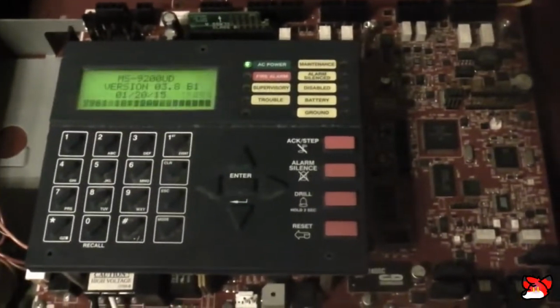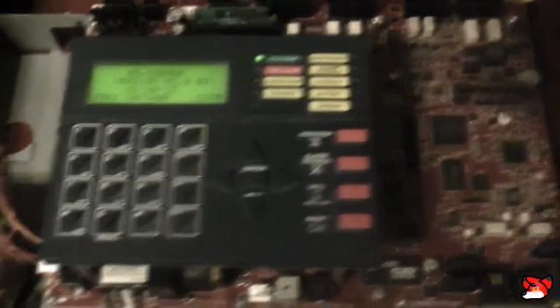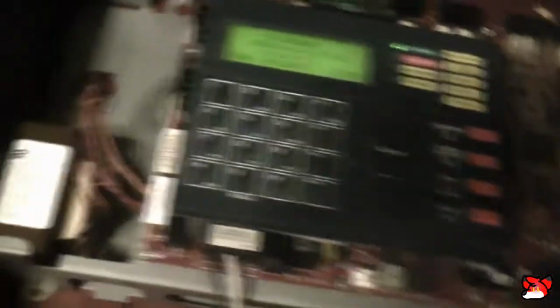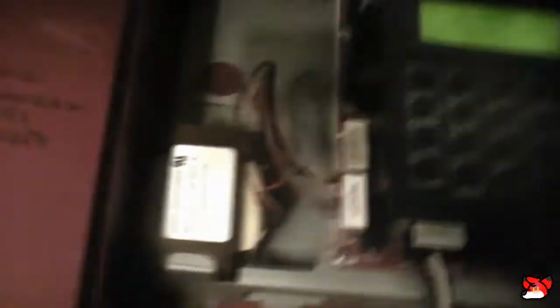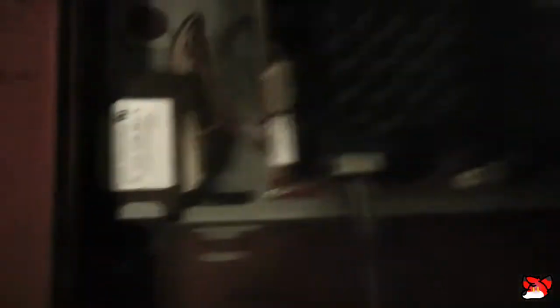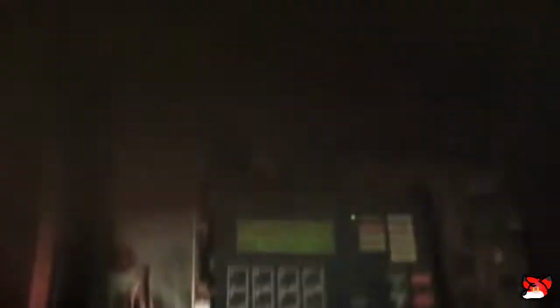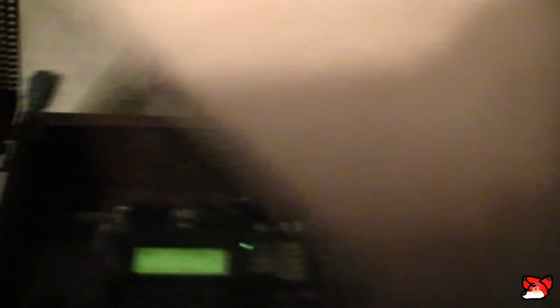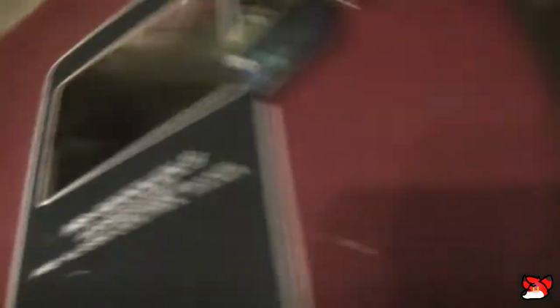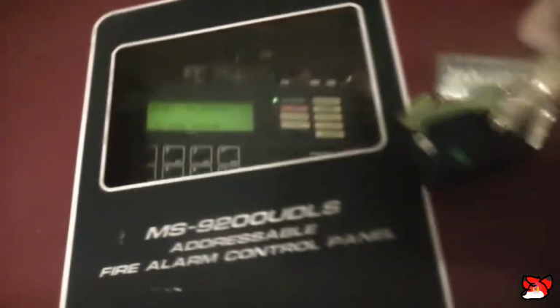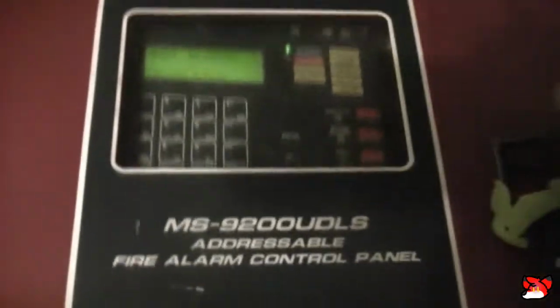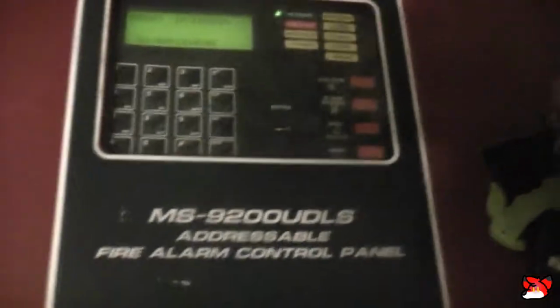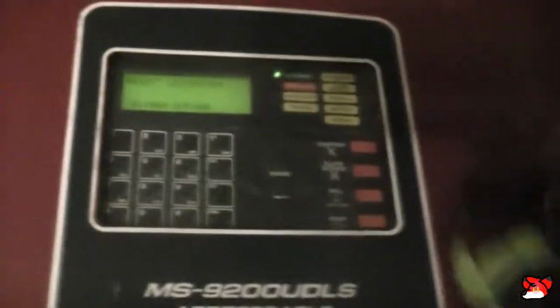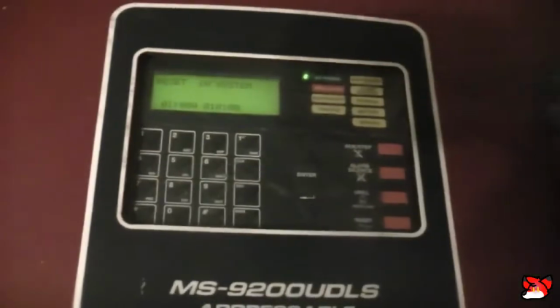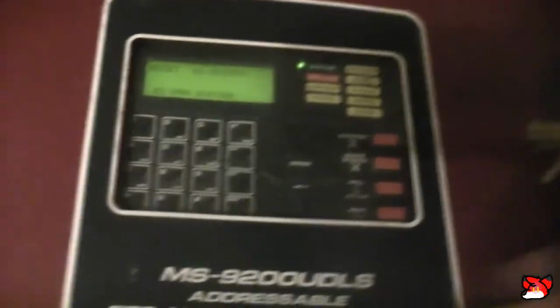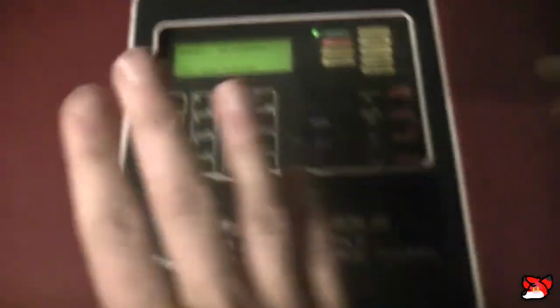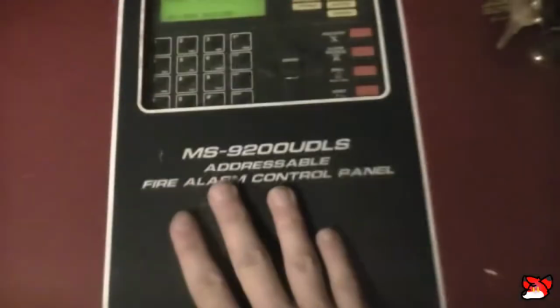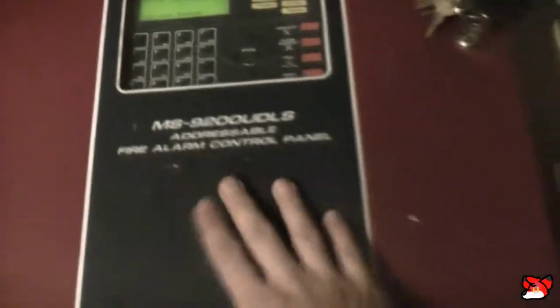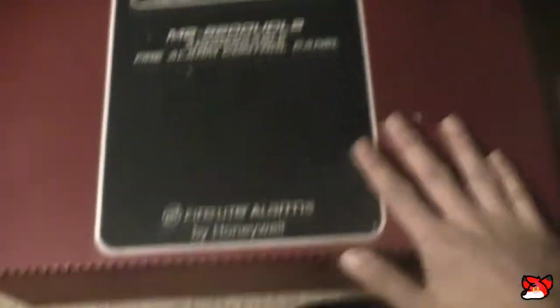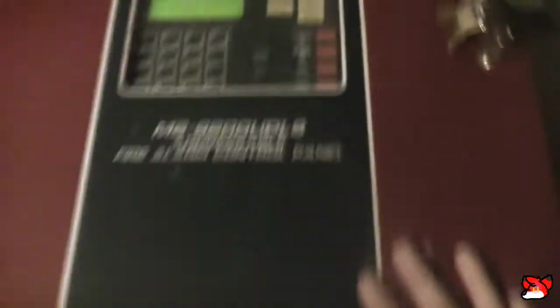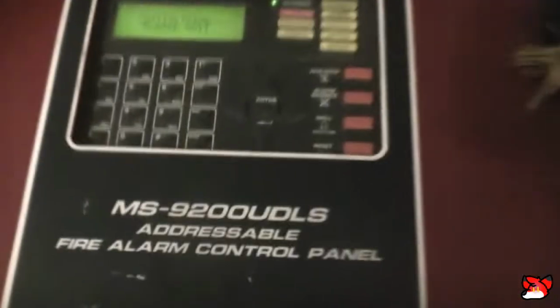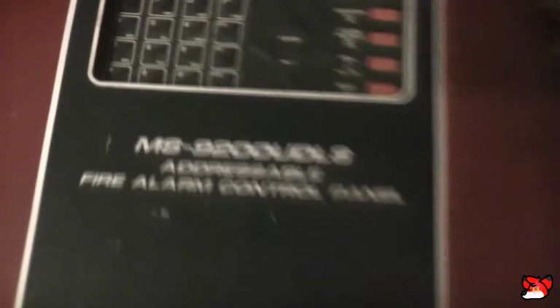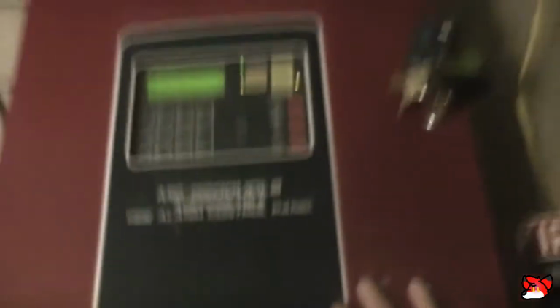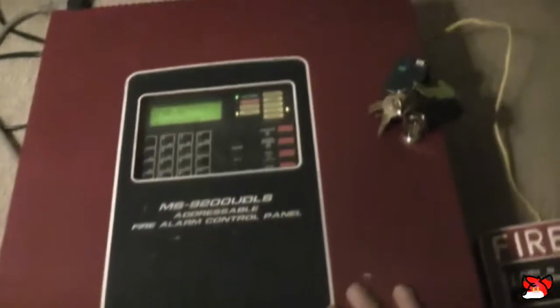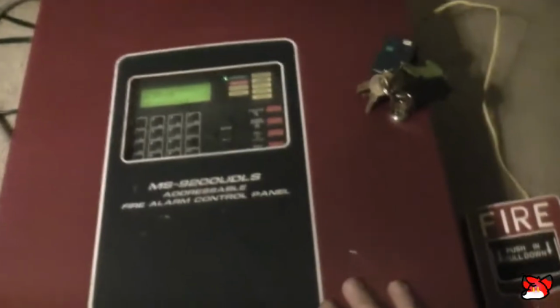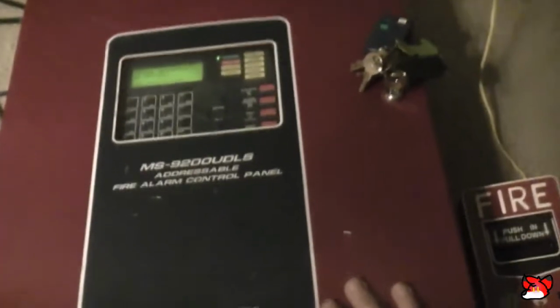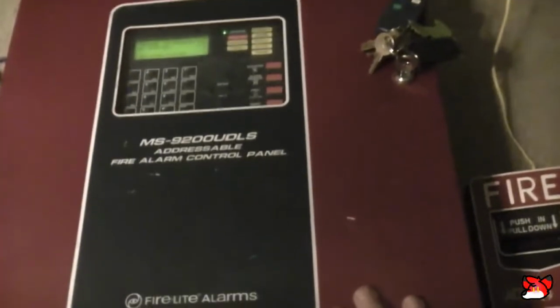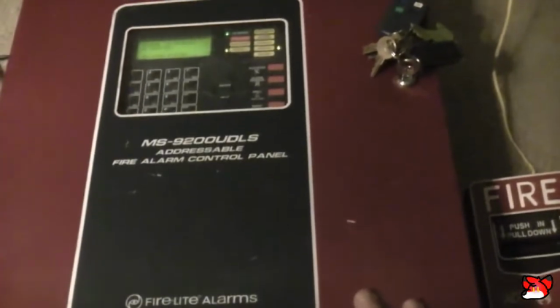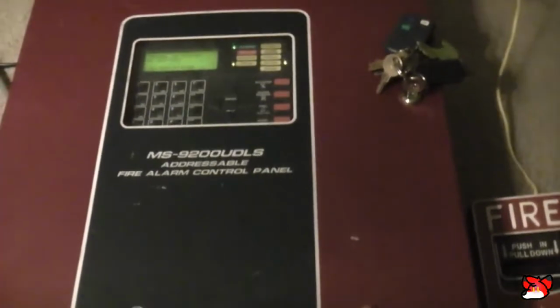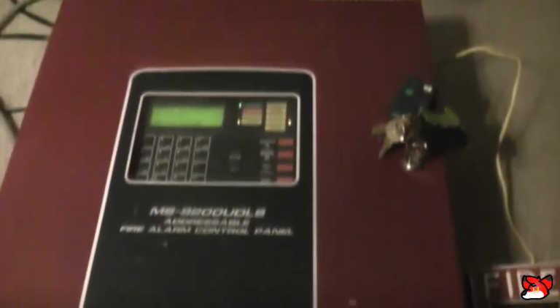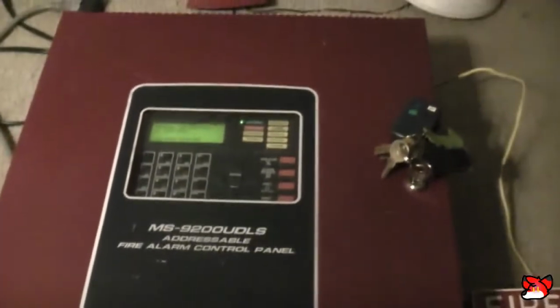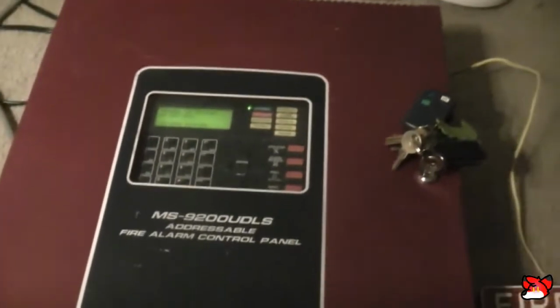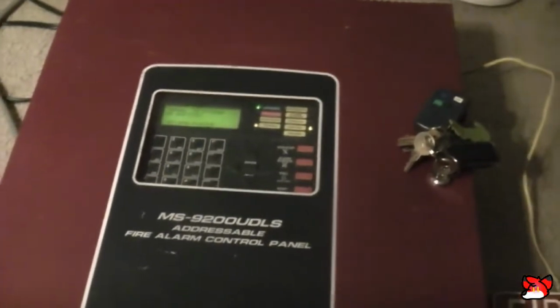And that is the Firelight MS 9200 UDLS. There are going to be more videos to come with this system soon.